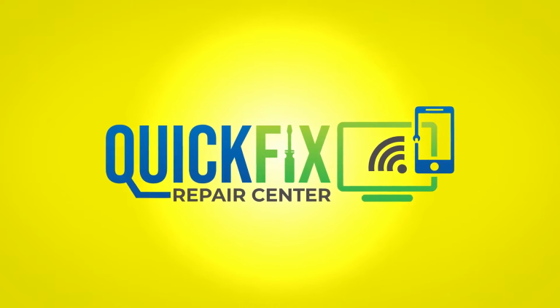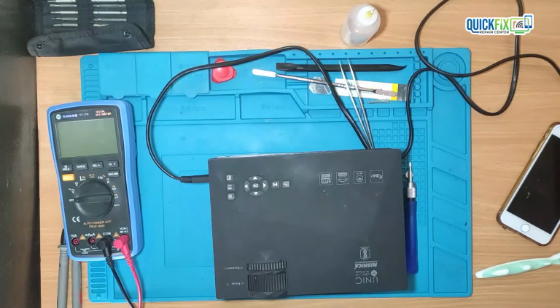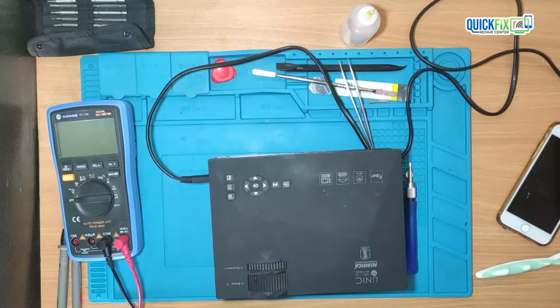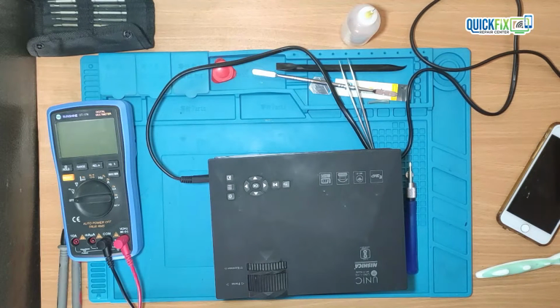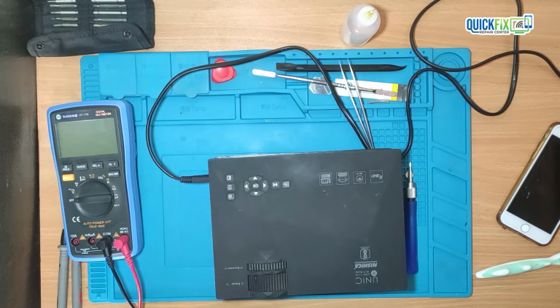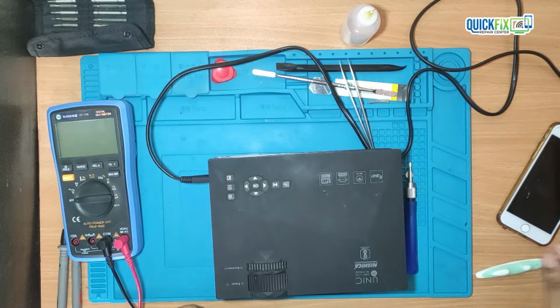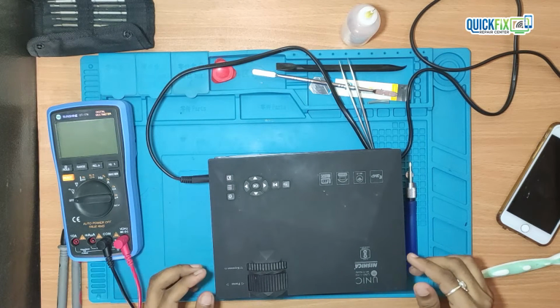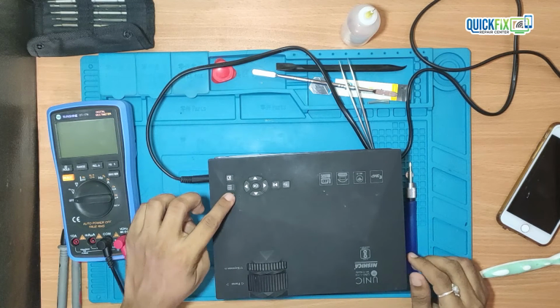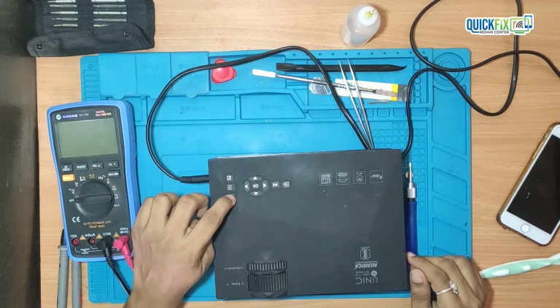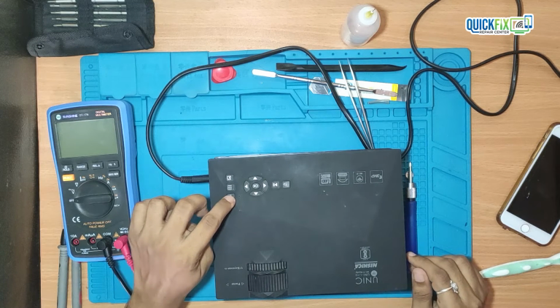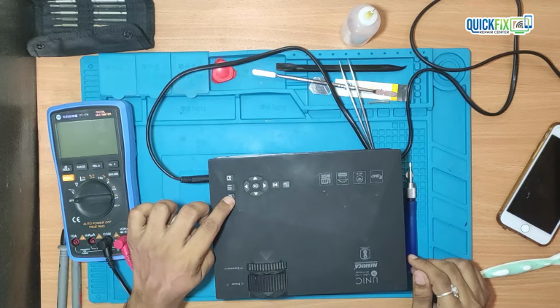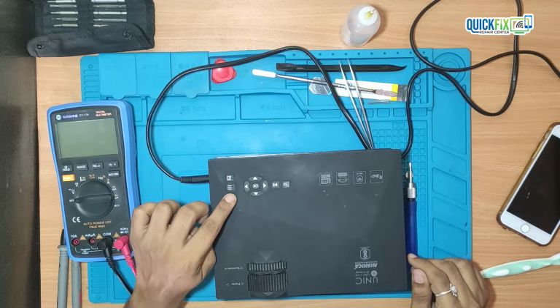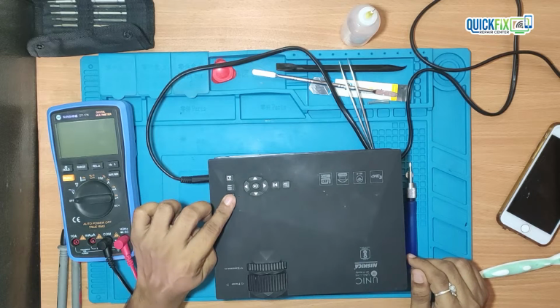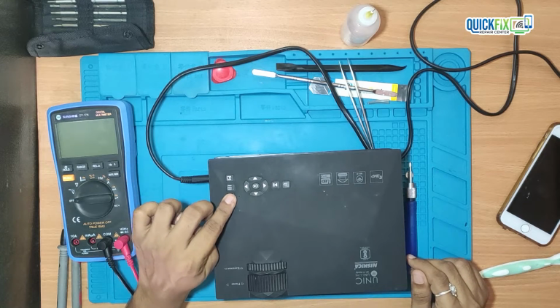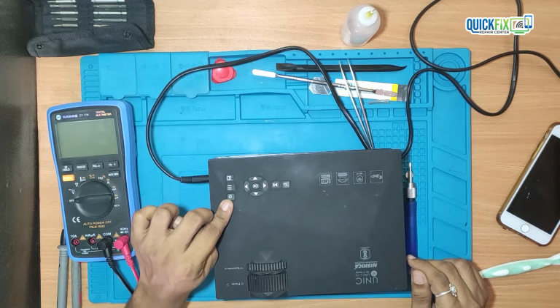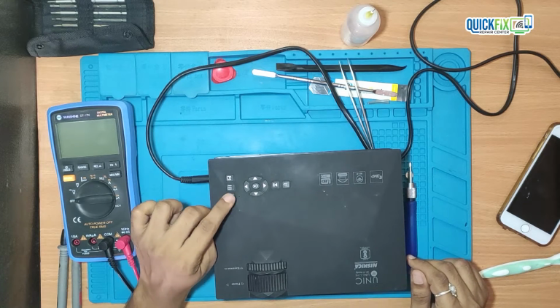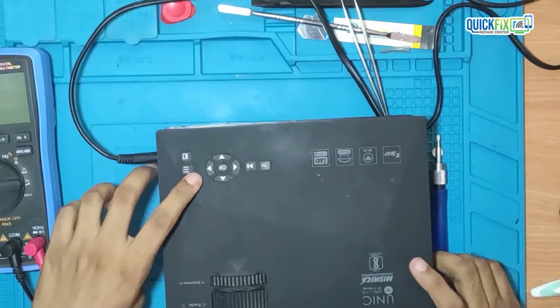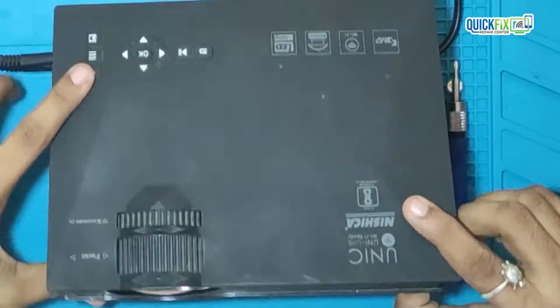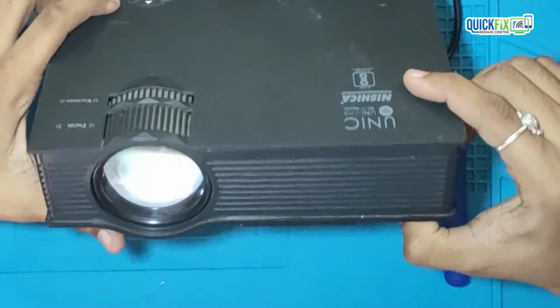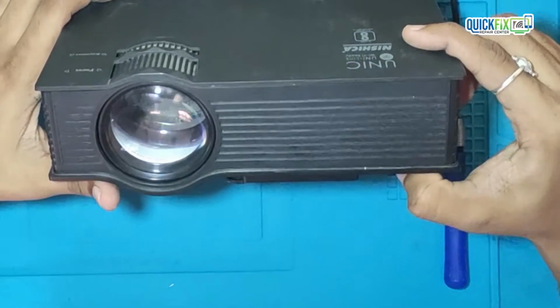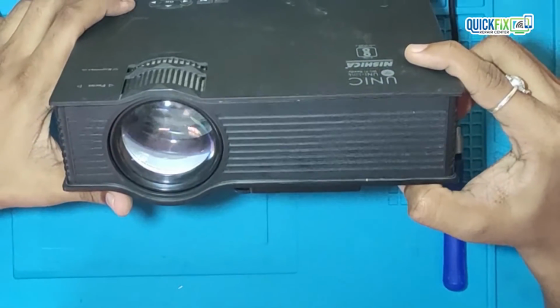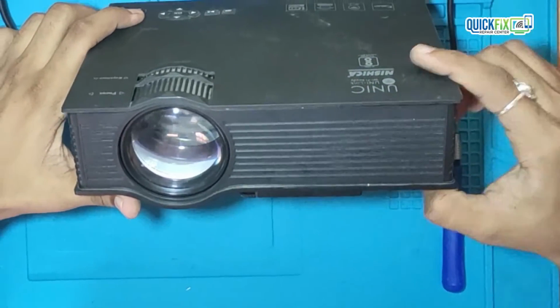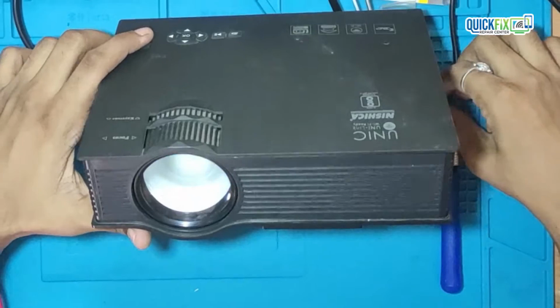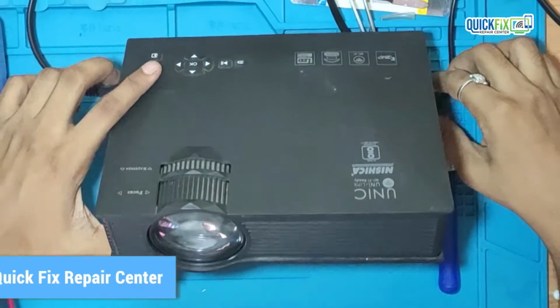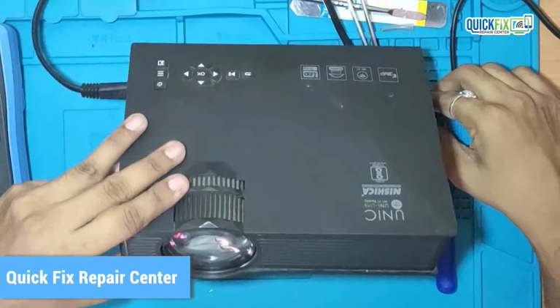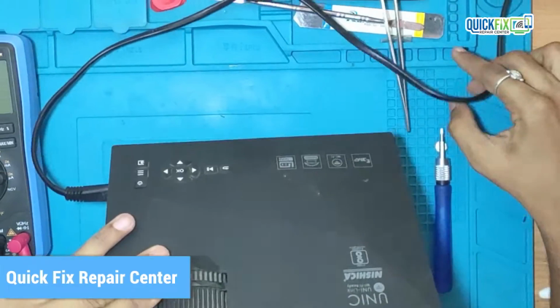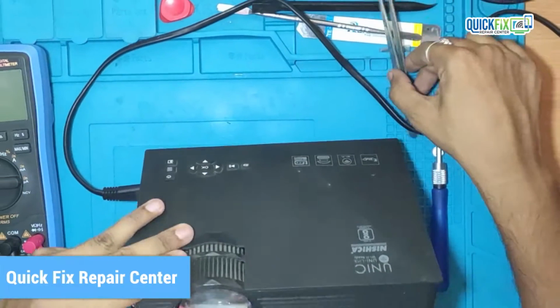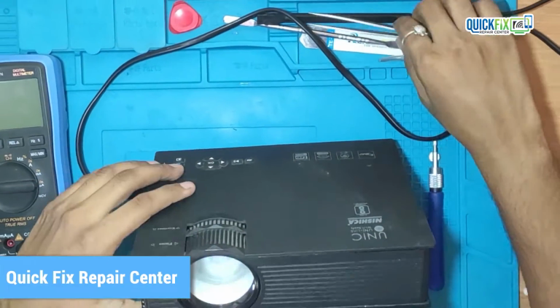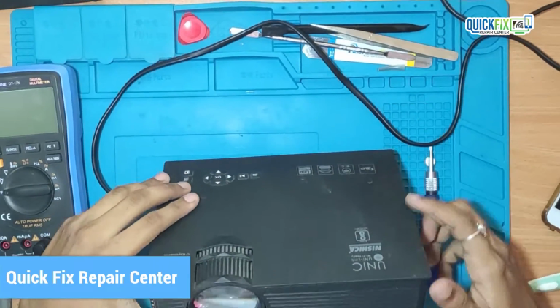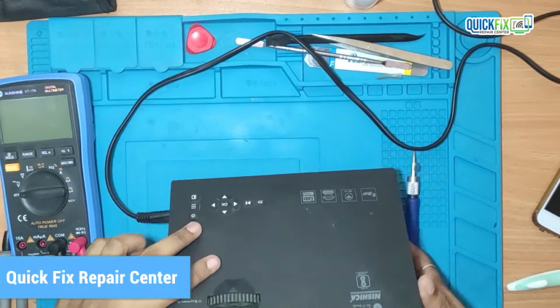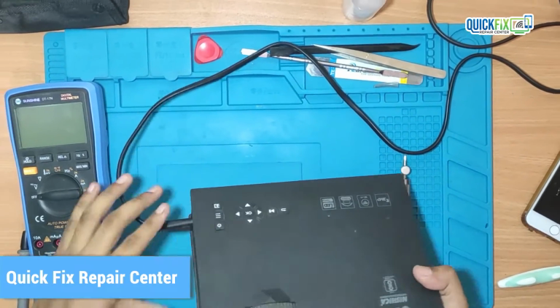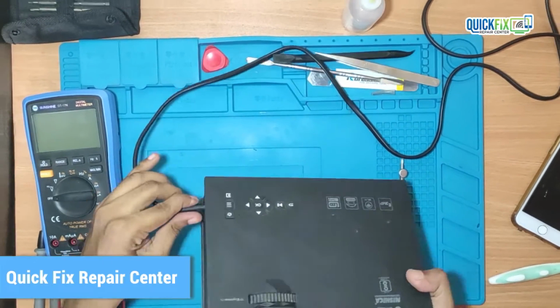The projector brand is Unique and it's an LED projector. When I plug the power cable, nothing is happening. Even the power indicator LED light is not glowing. I suspect this is happening because the power supply is not working correctly.